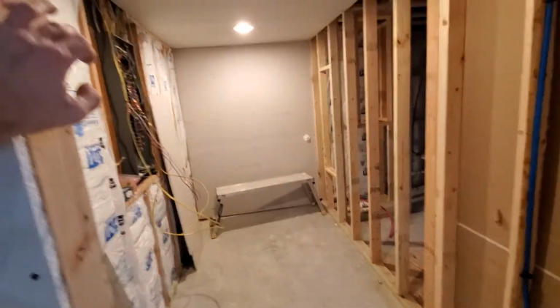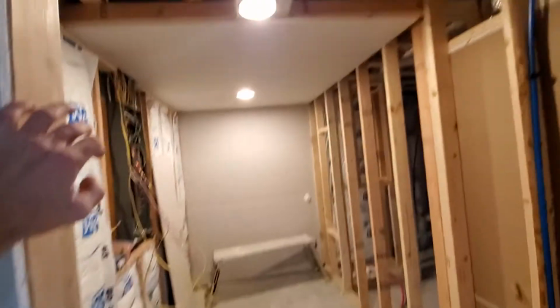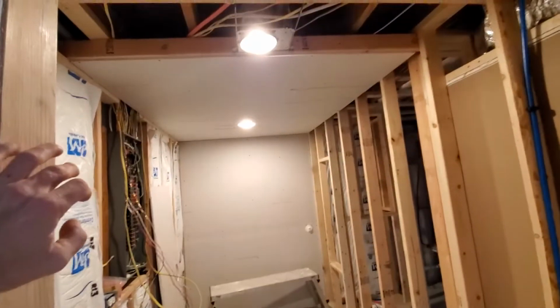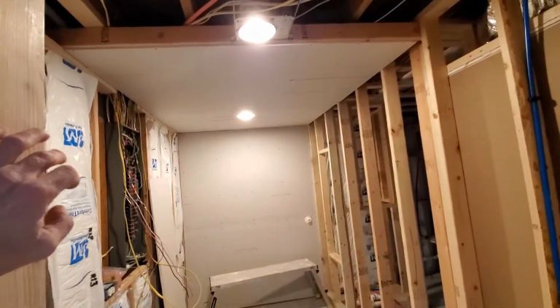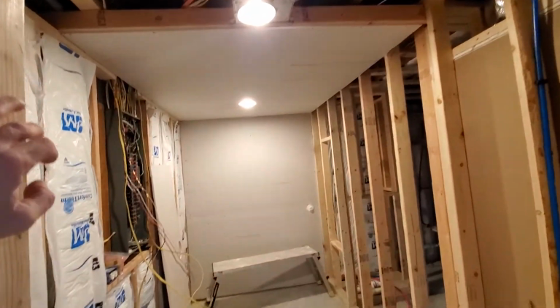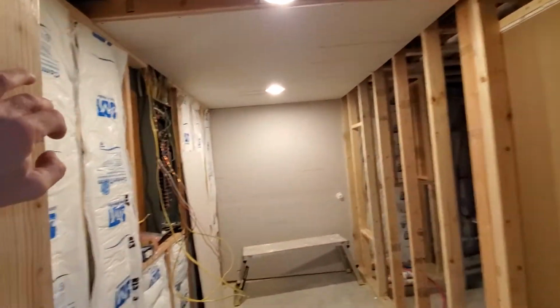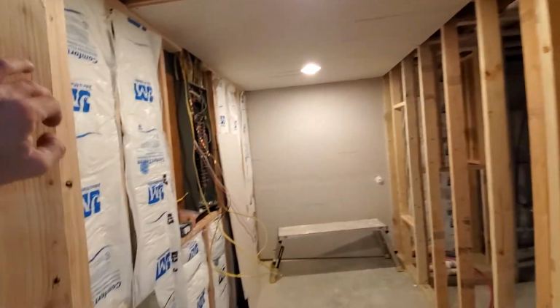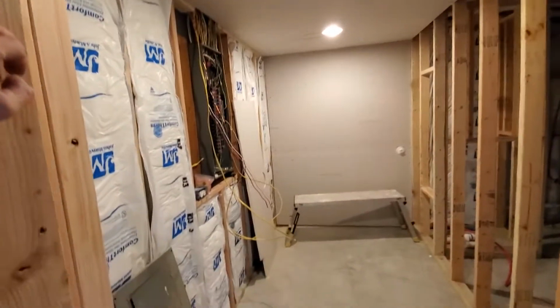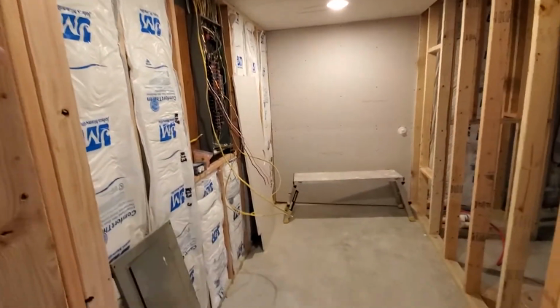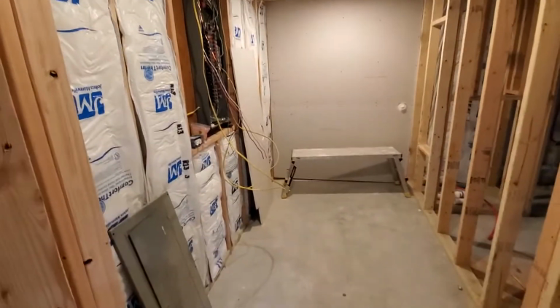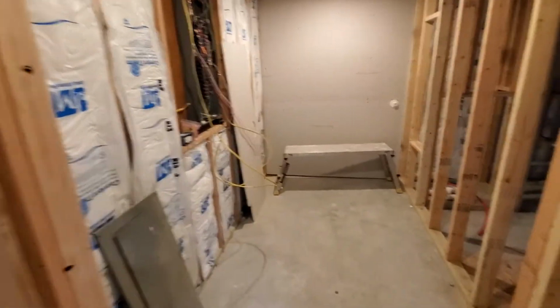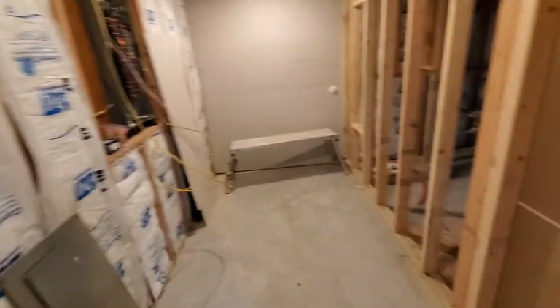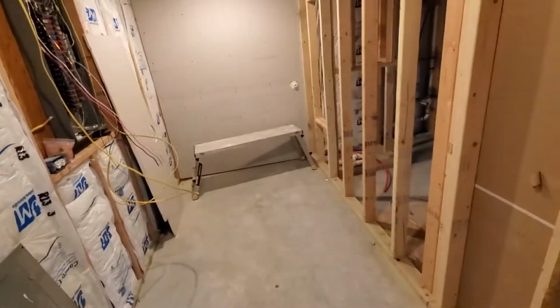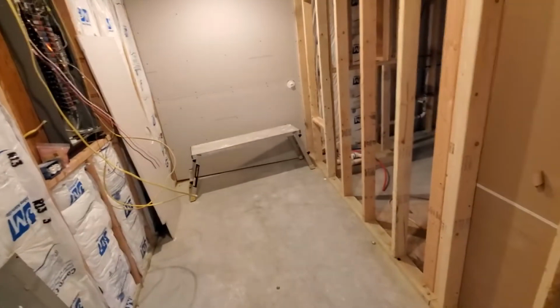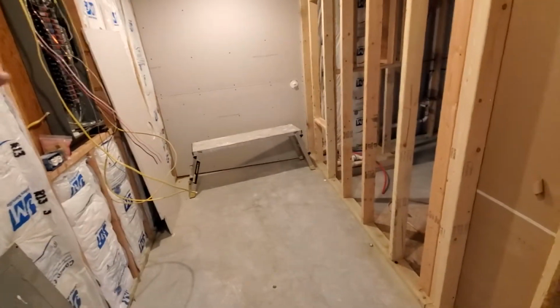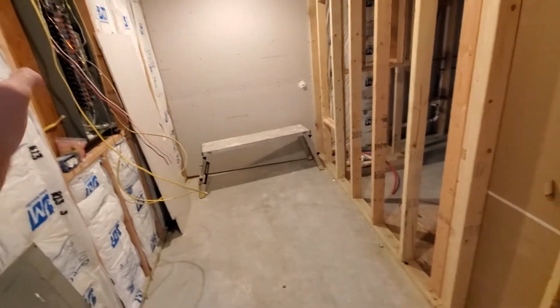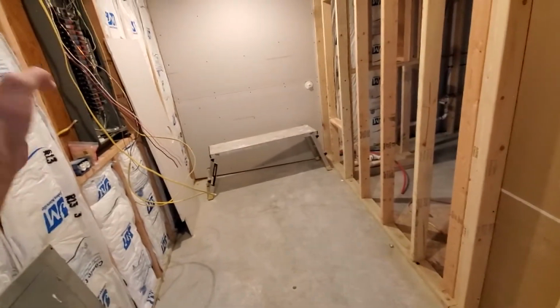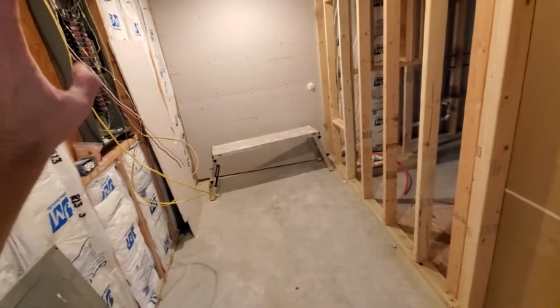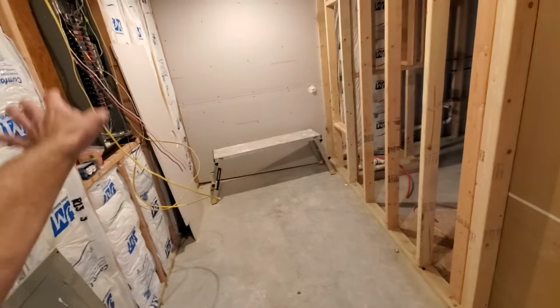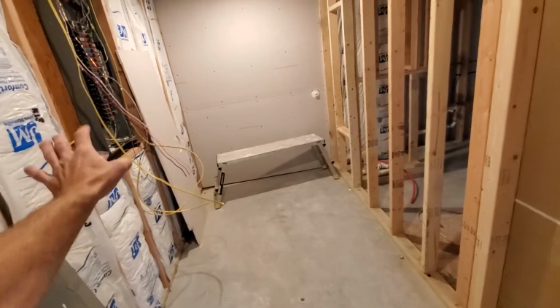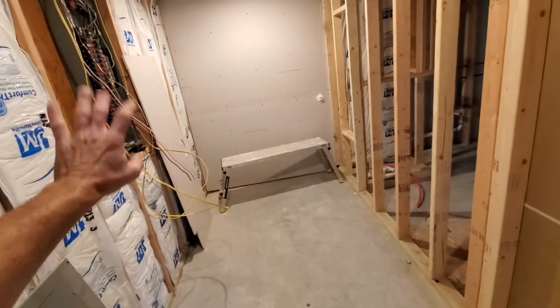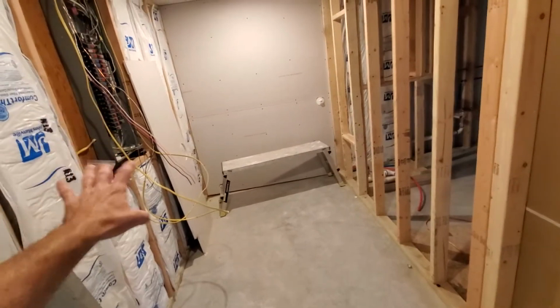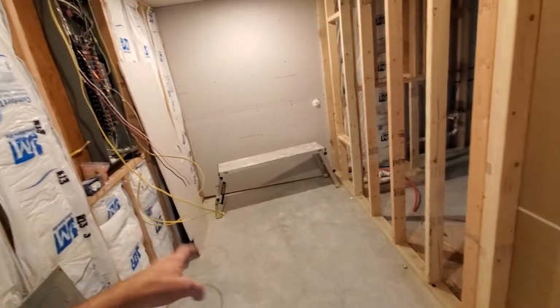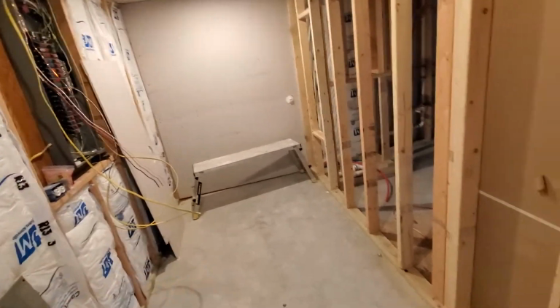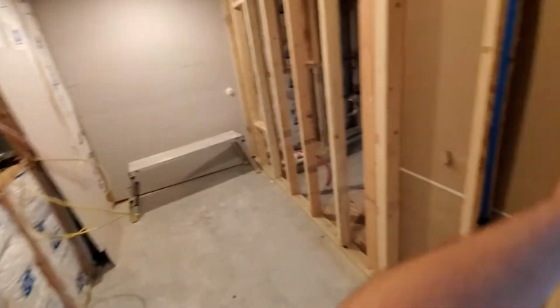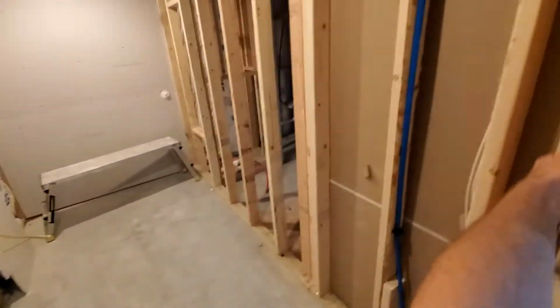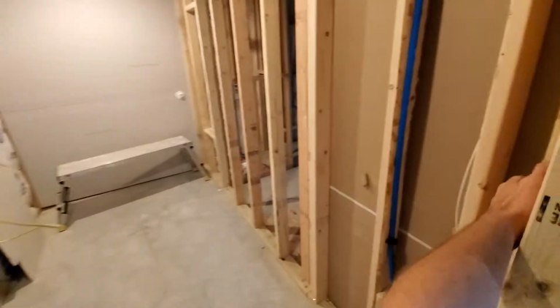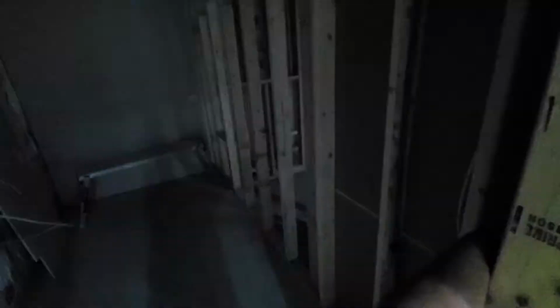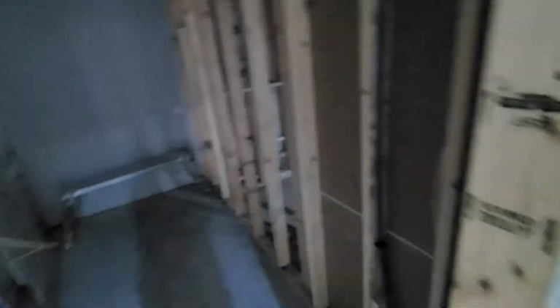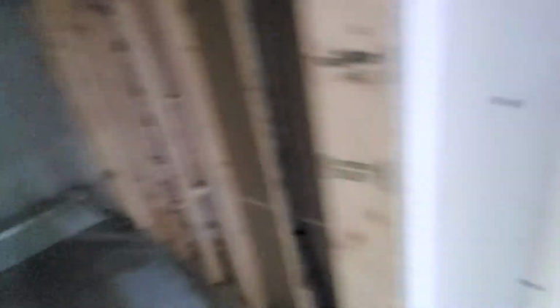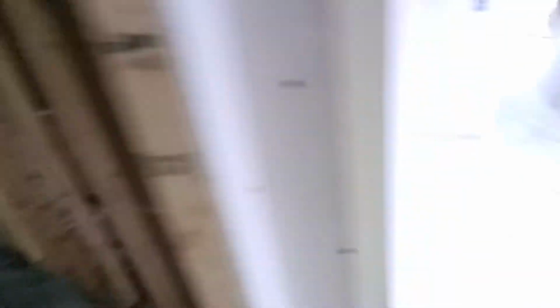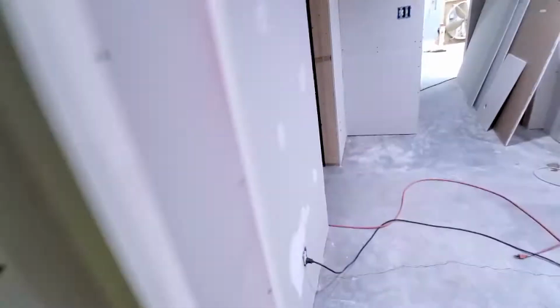This is the walk-in closet — still have some drywall left, but I think he's waiting for me to get done with the electrical, and then we'll get this room drywalled up.